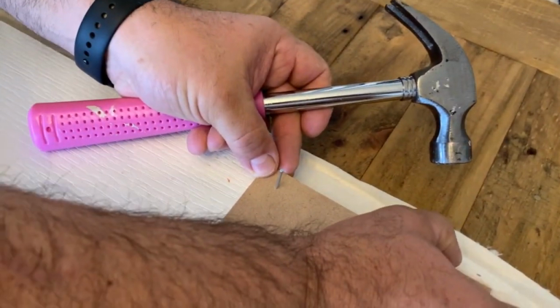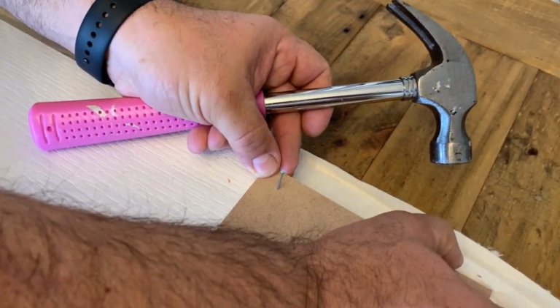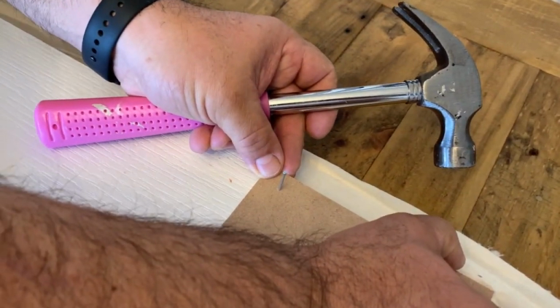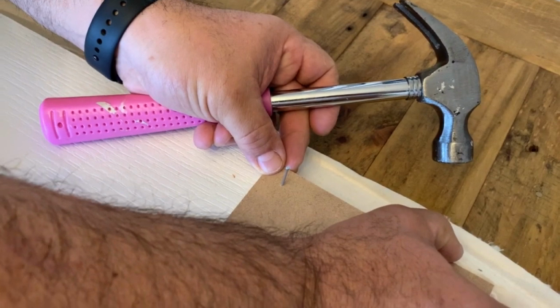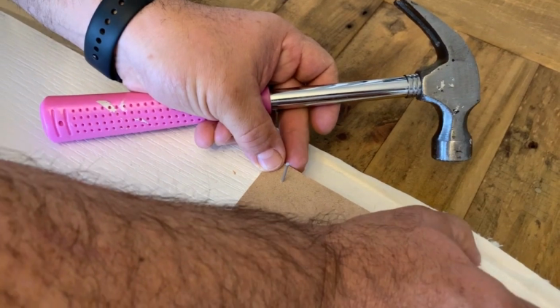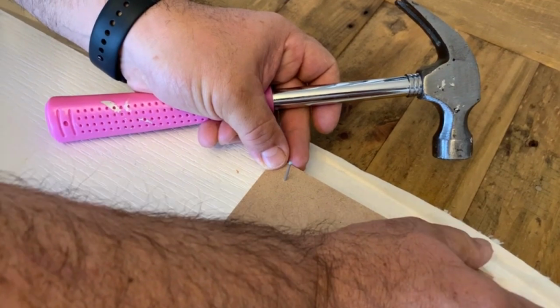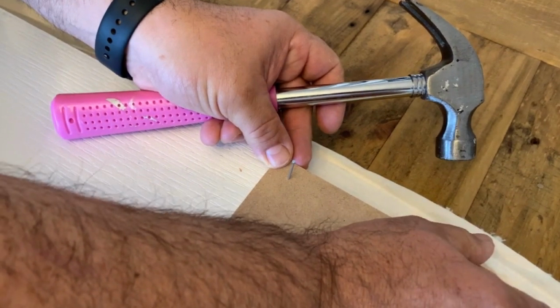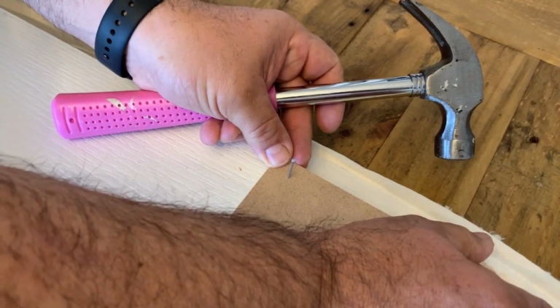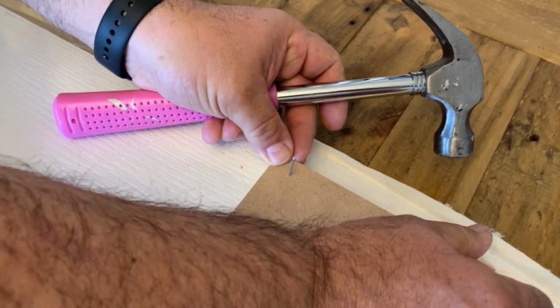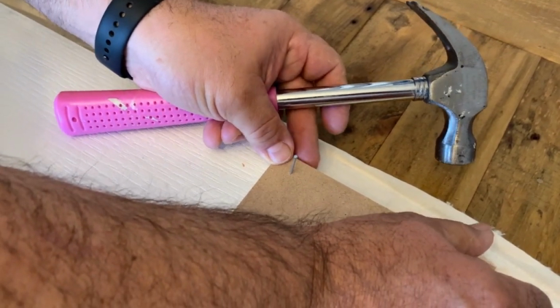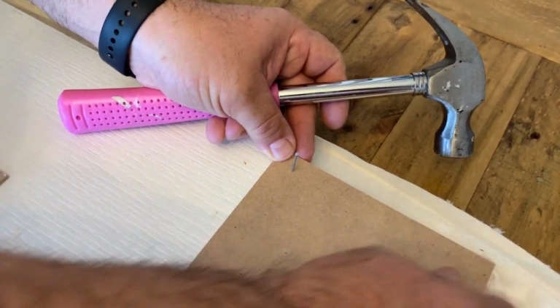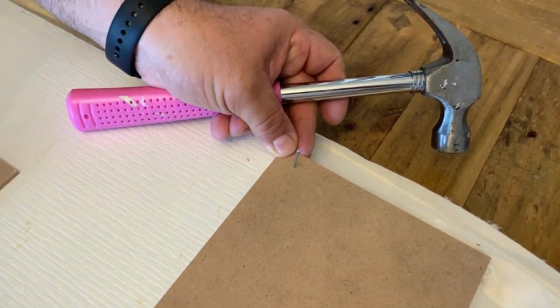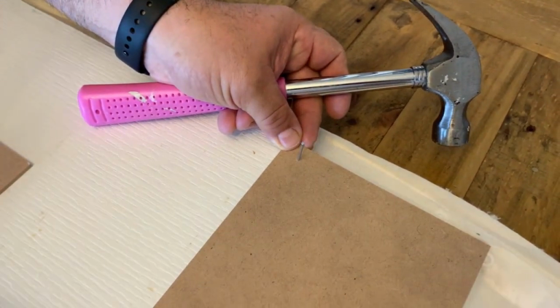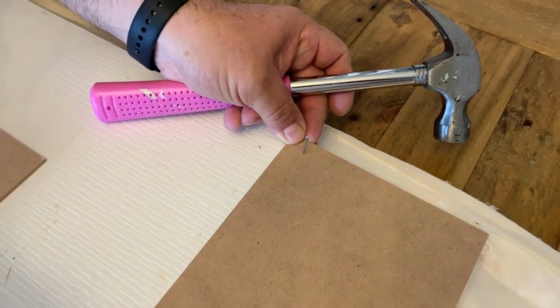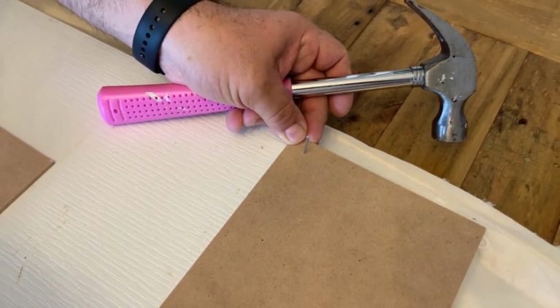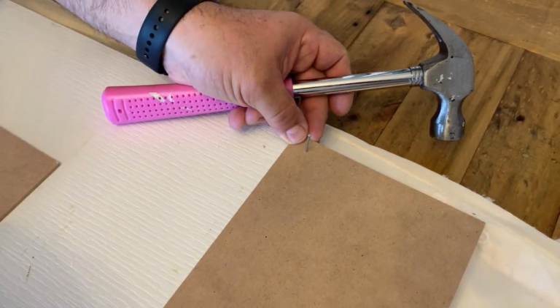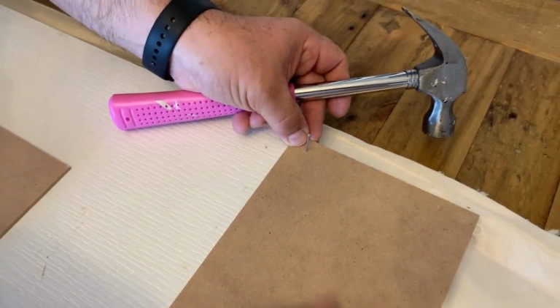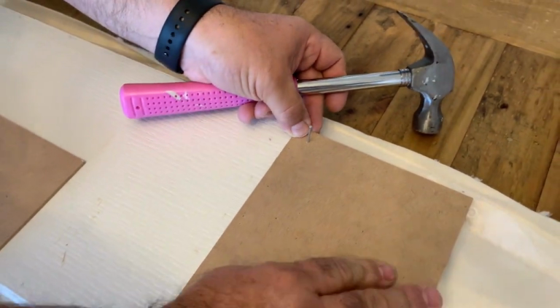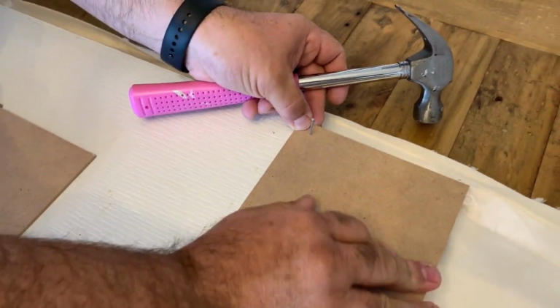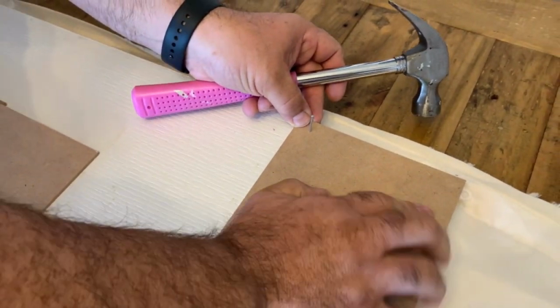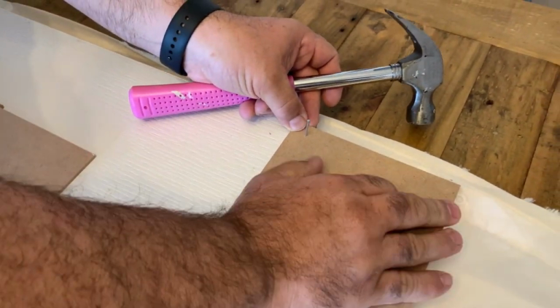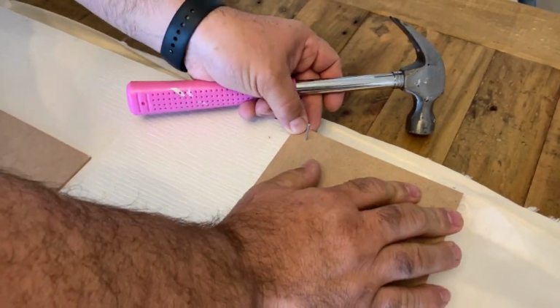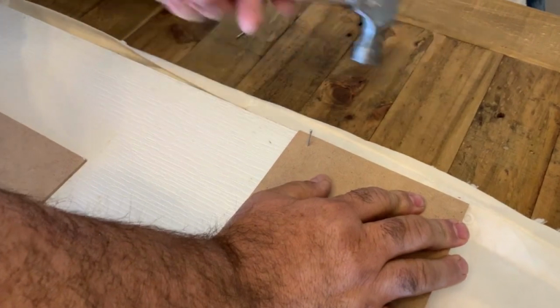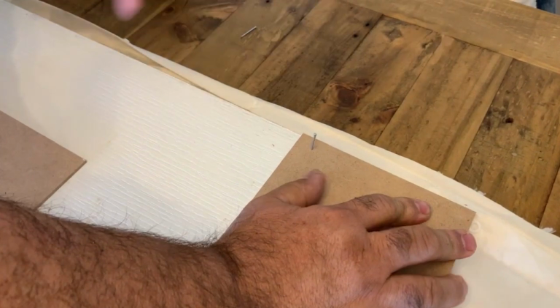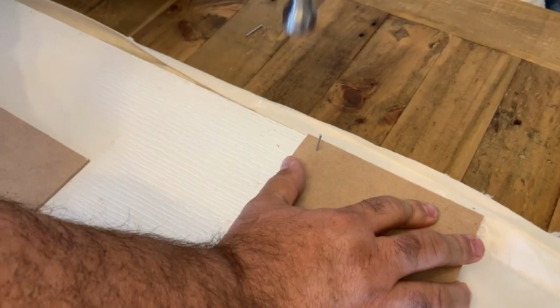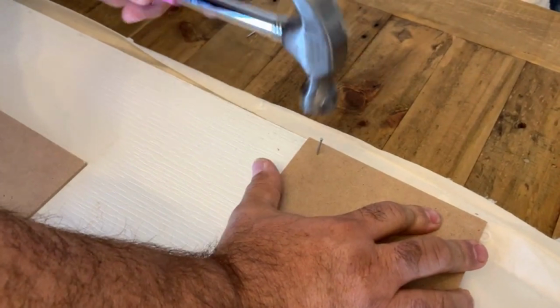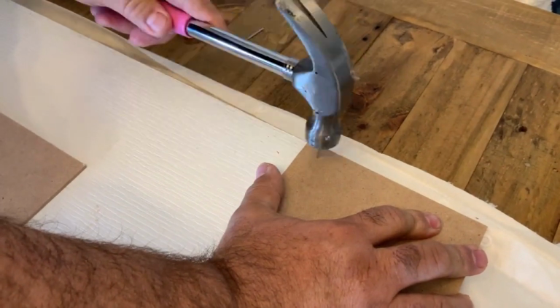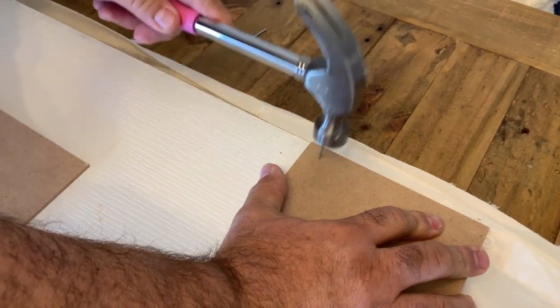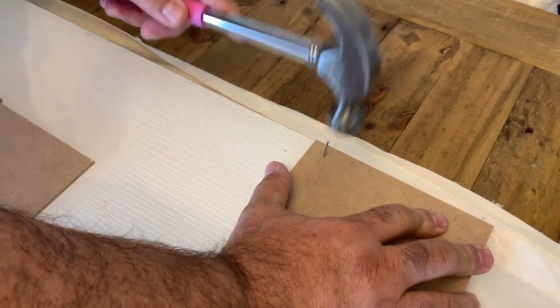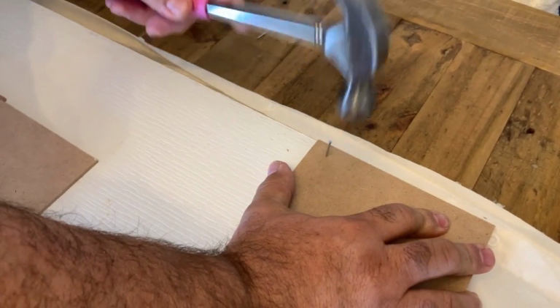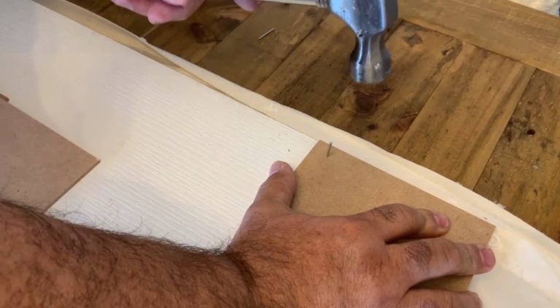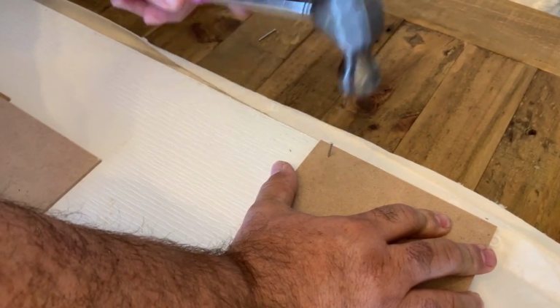To make things even more secure, we took those small nails that we picked up from Bunnings and added them to give a tighter fit.